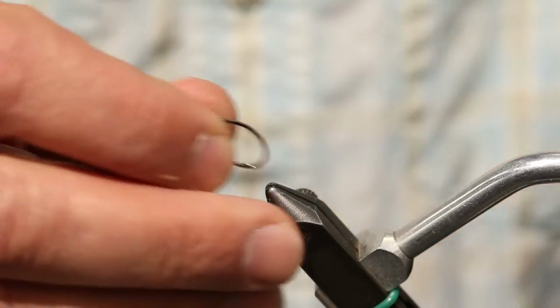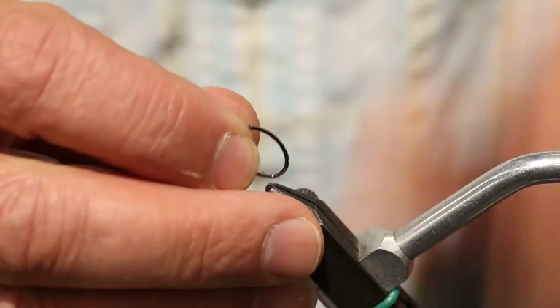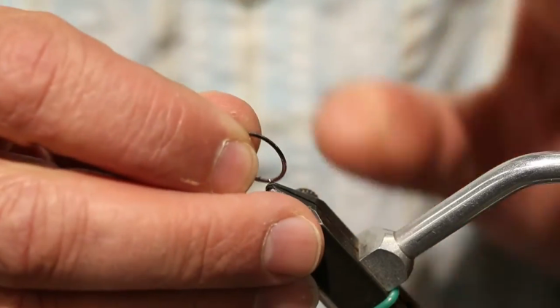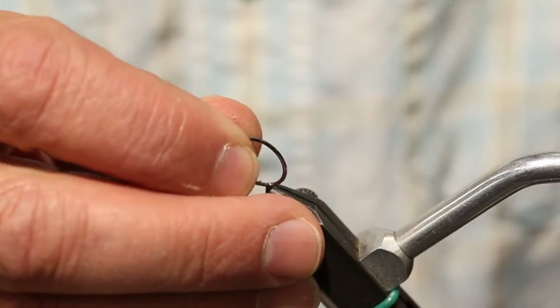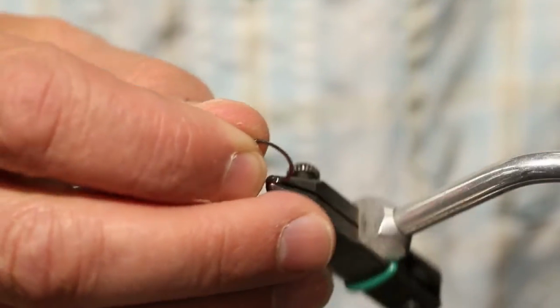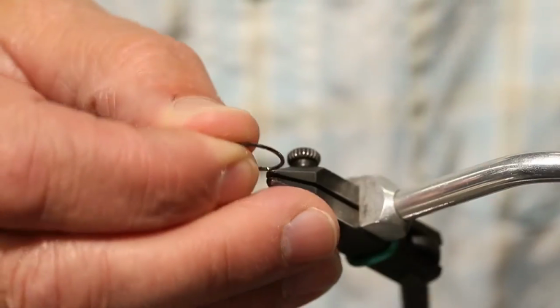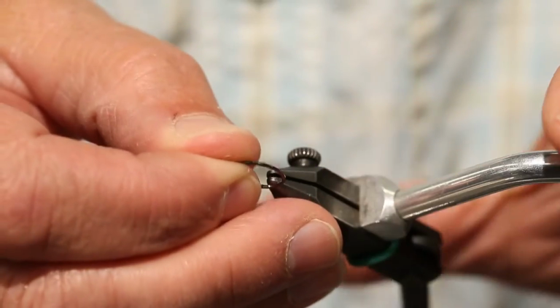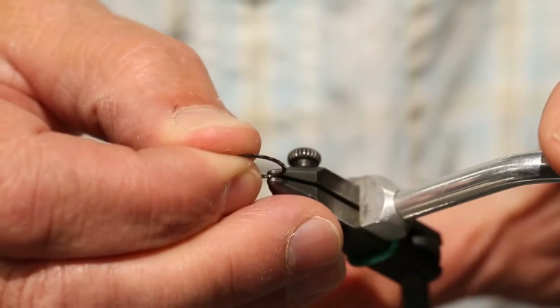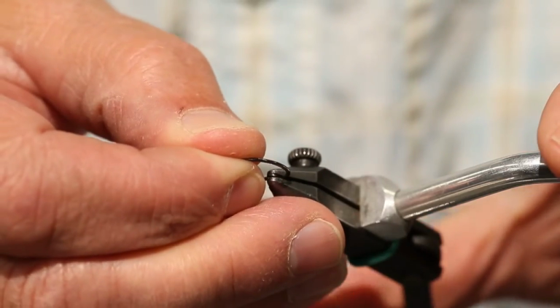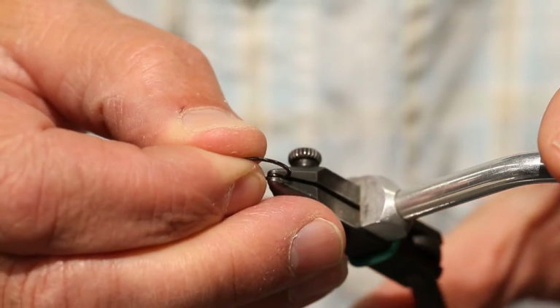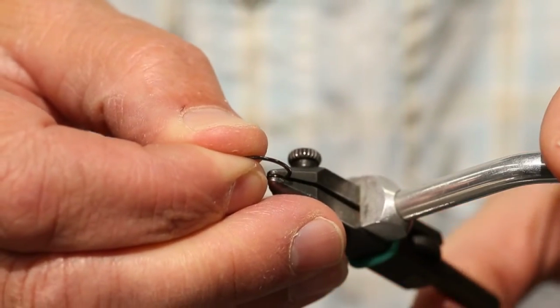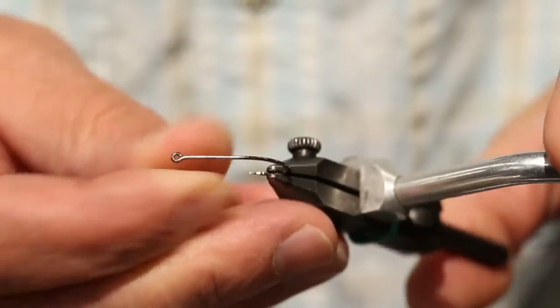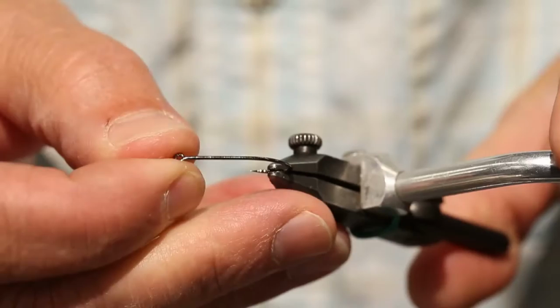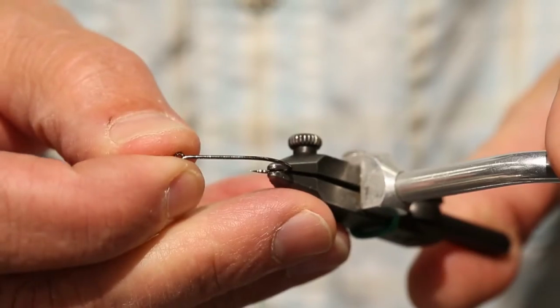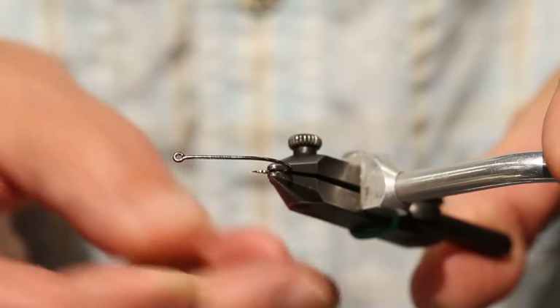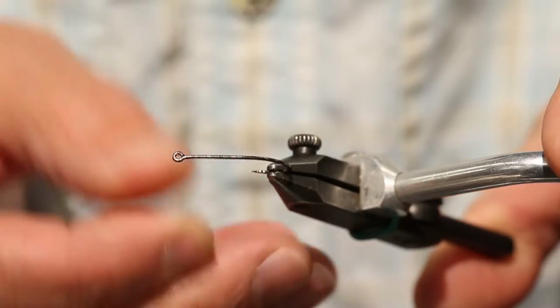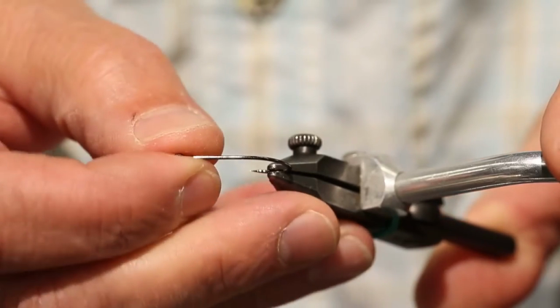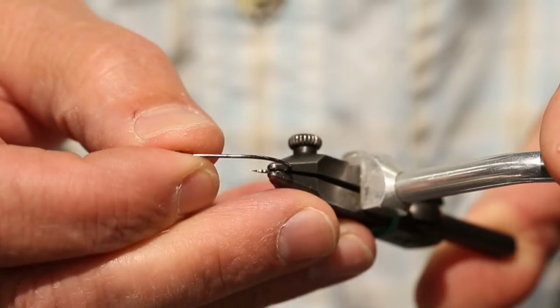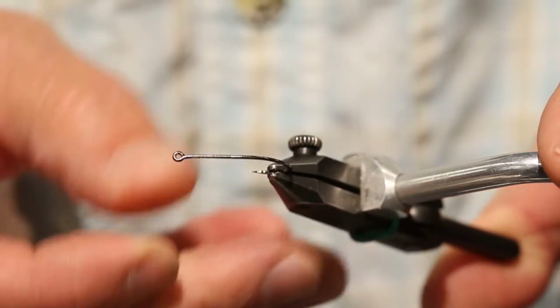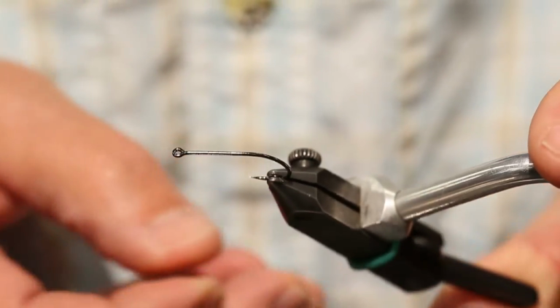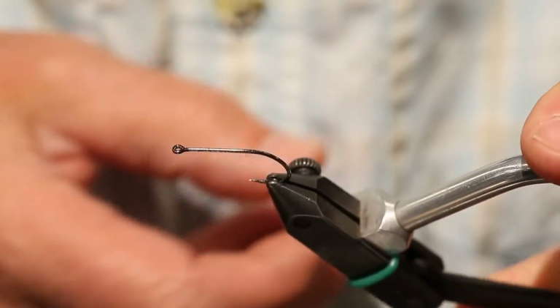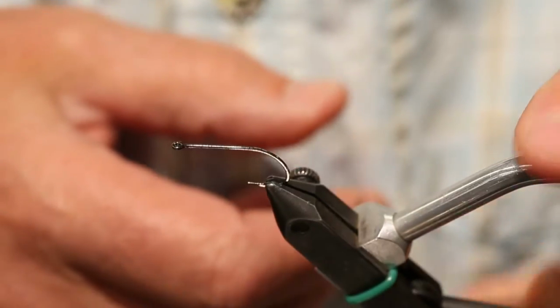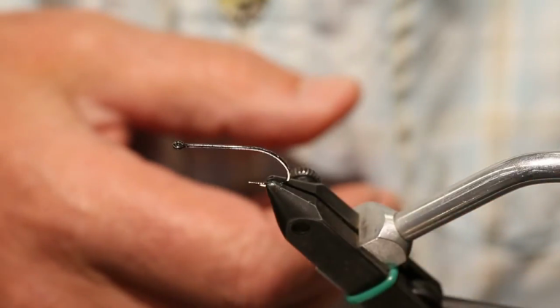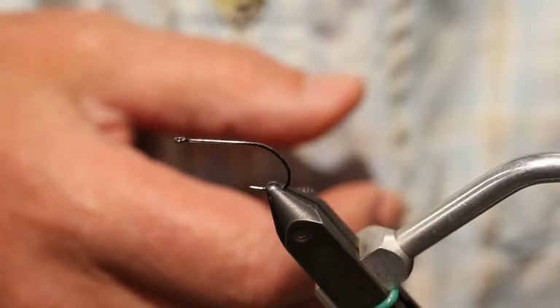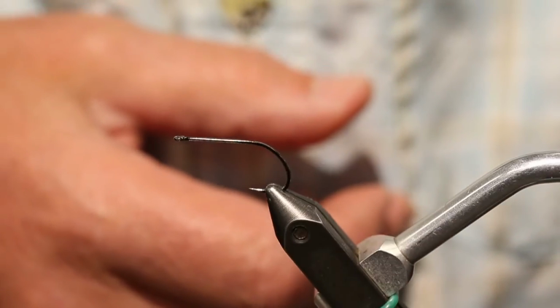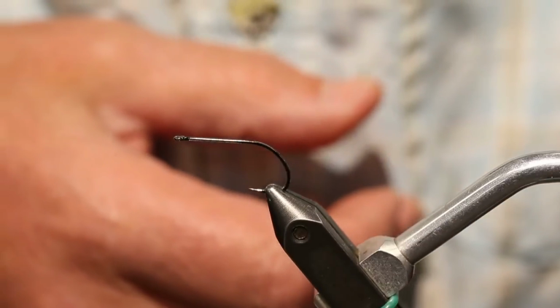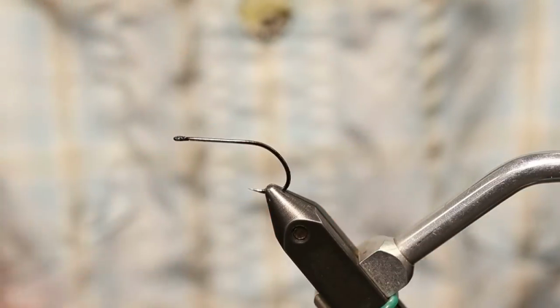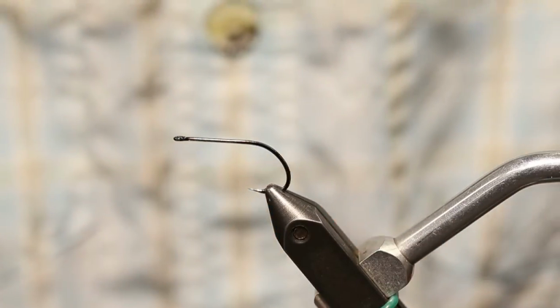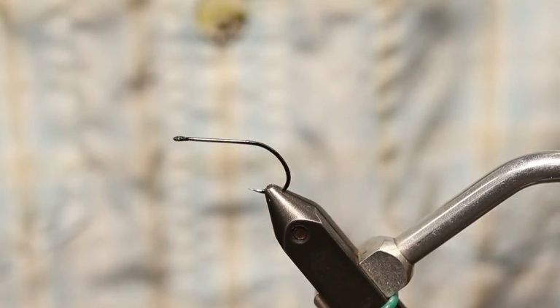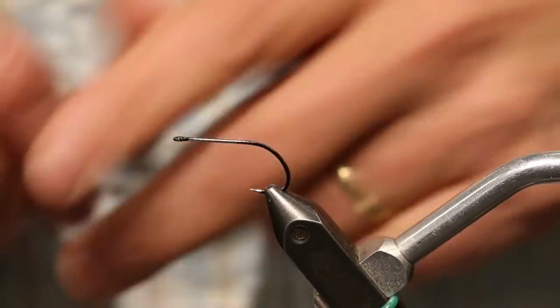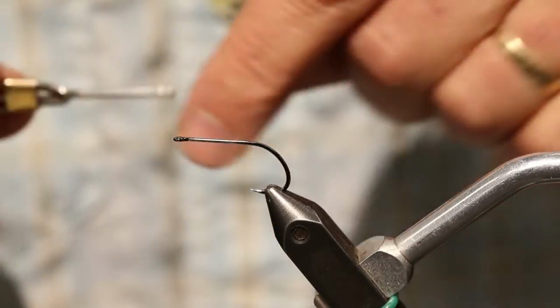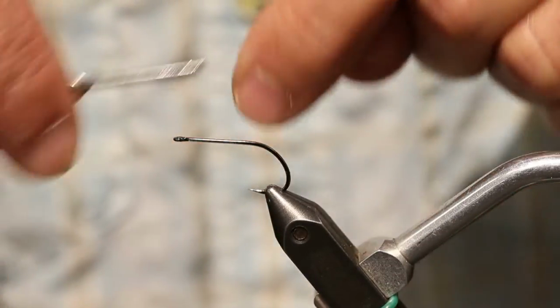I'm going to start out with a number 6 B10S hook from Gamakatsu. It's just a great sticky hook for catching fish.